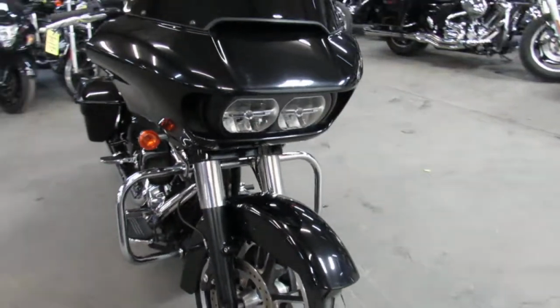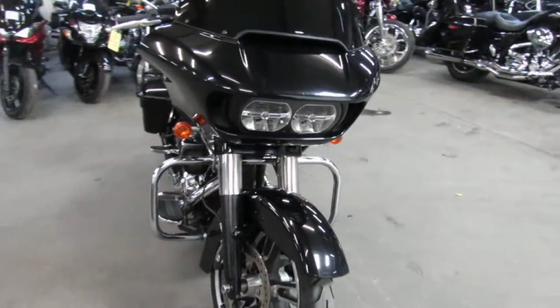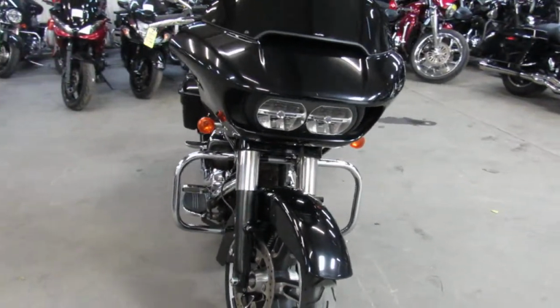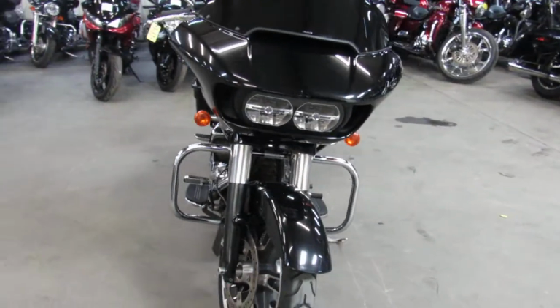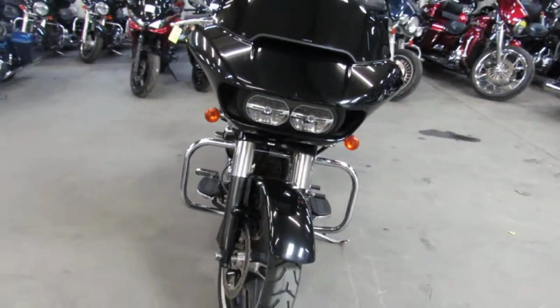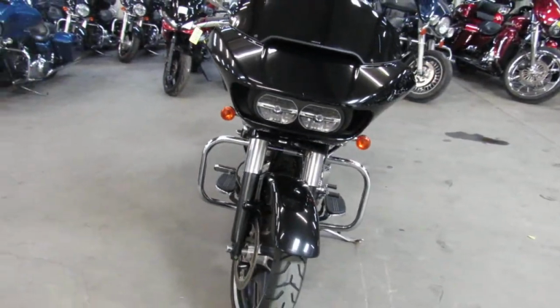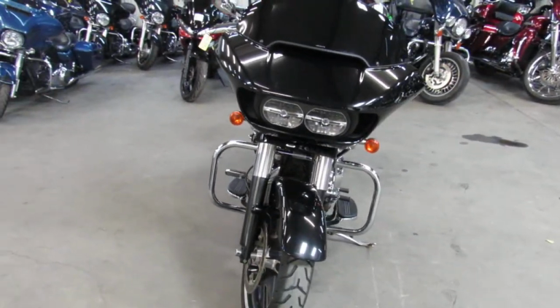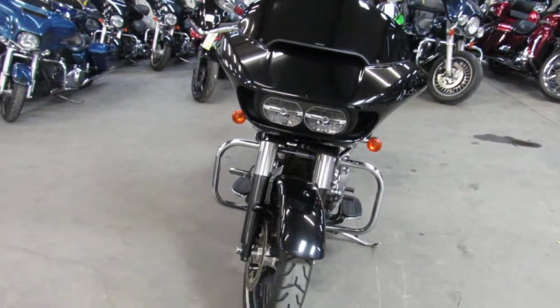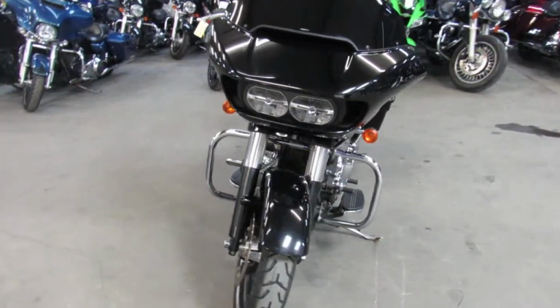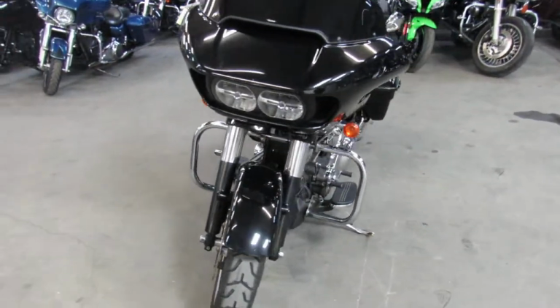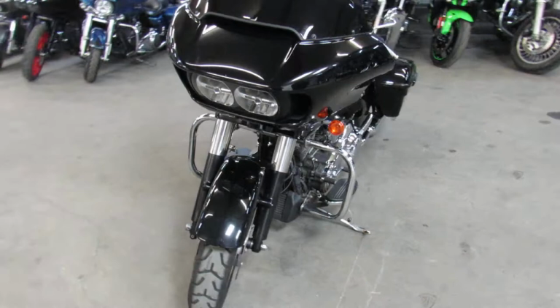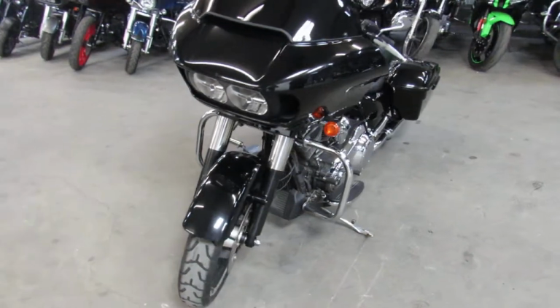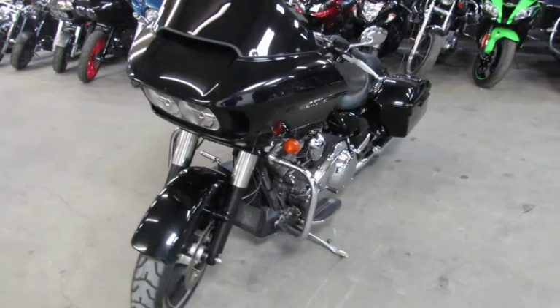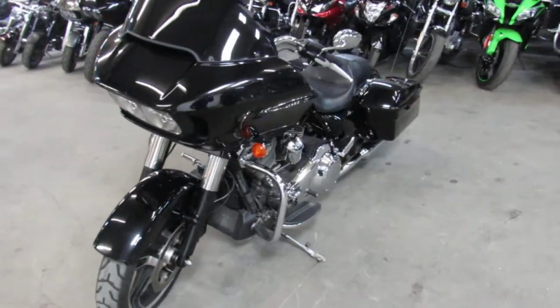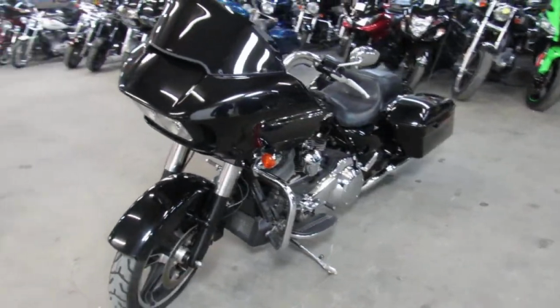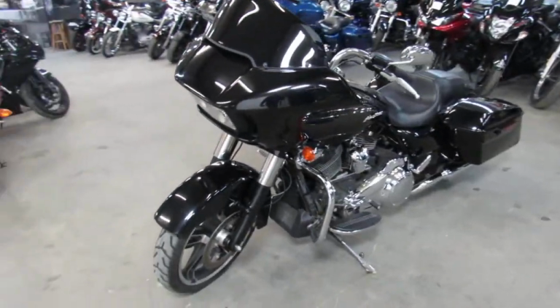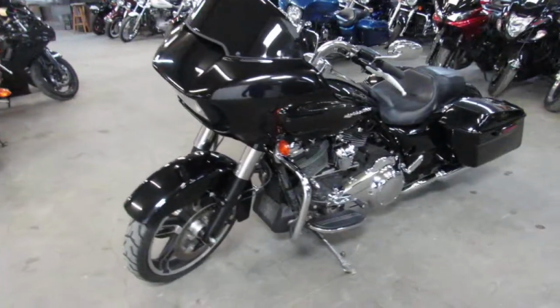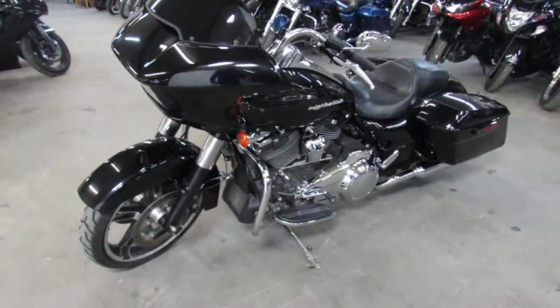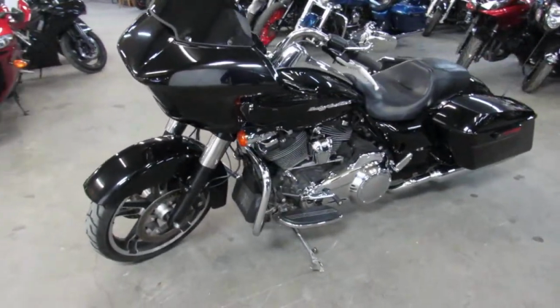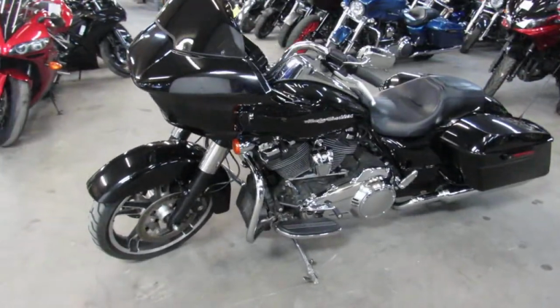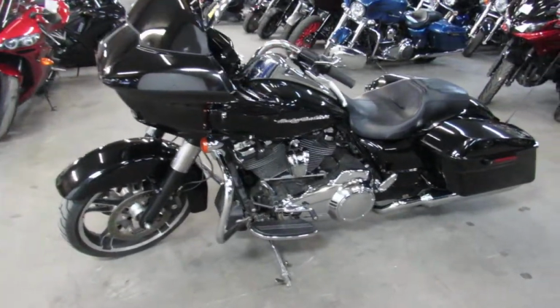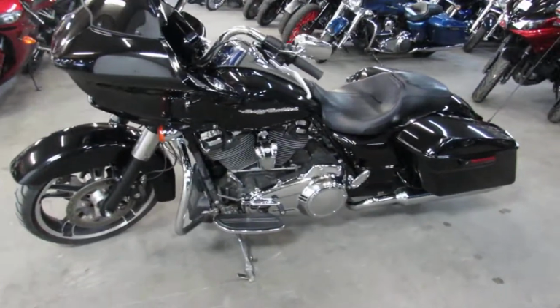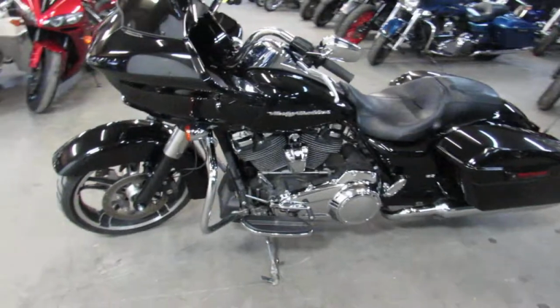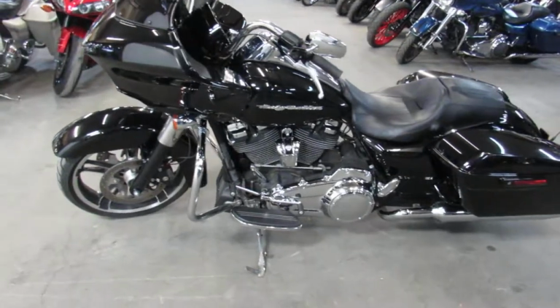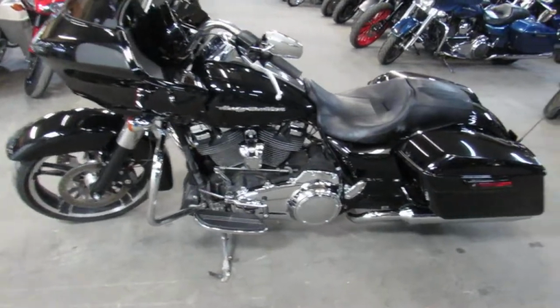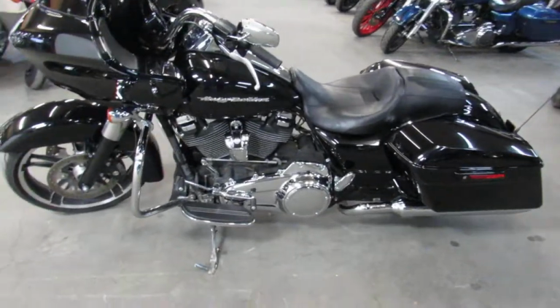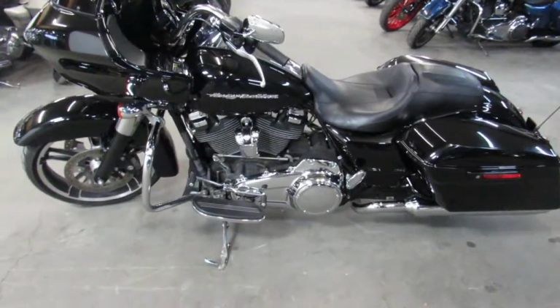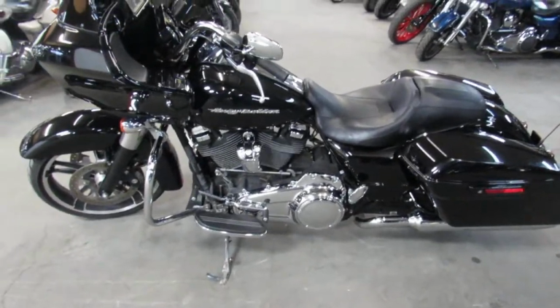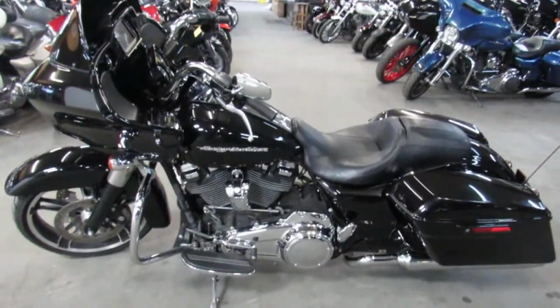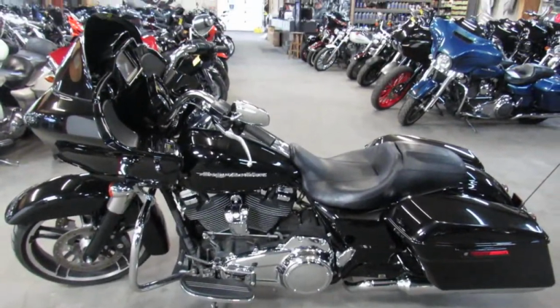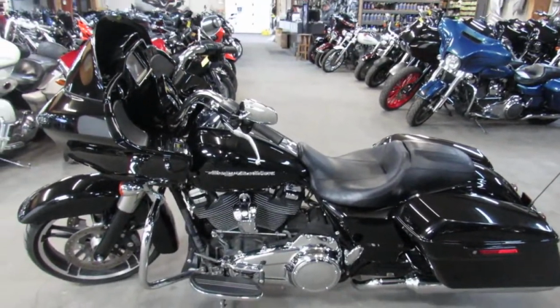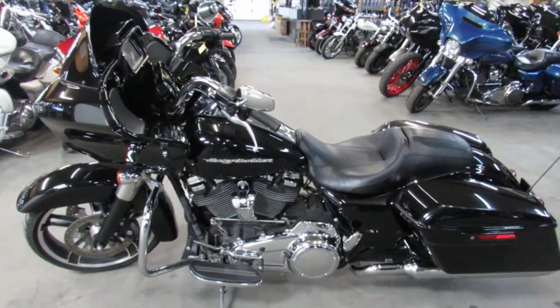This one runs strong. It just came through service here at the dealership and is ready to go. You guys can own it — 2017 Road Glide Special, only $23,500. Give us a call, we'll get it done: 810-648-9500.